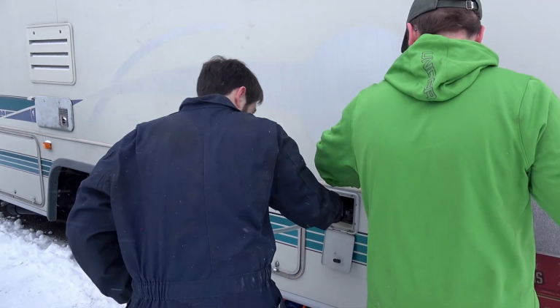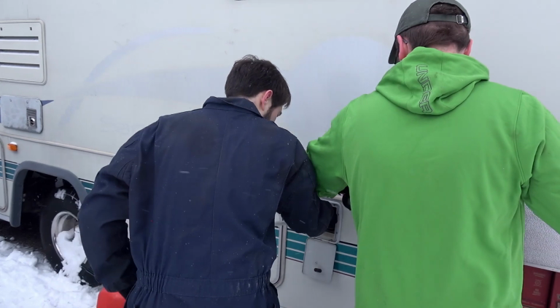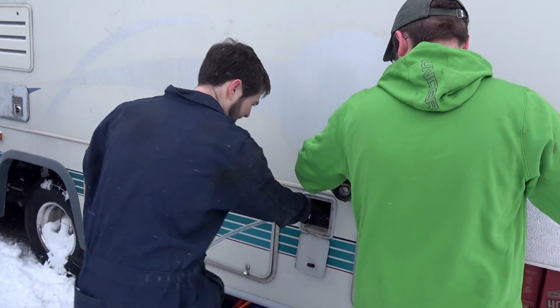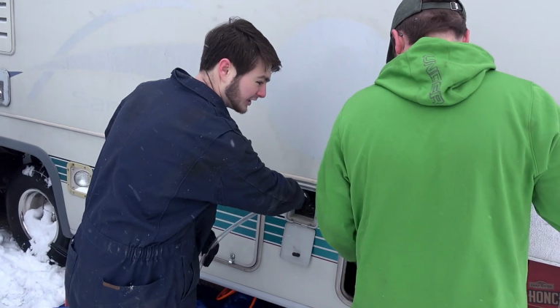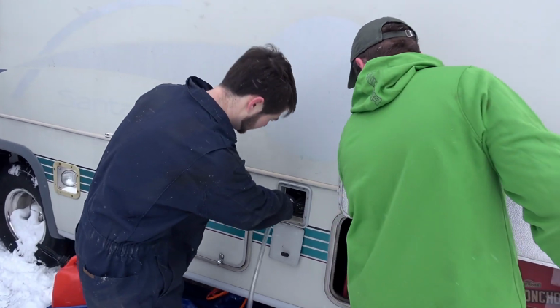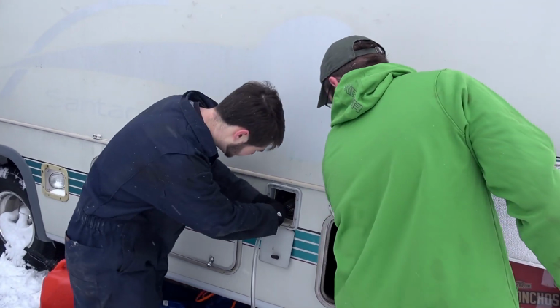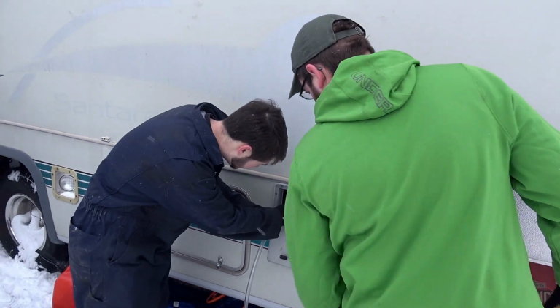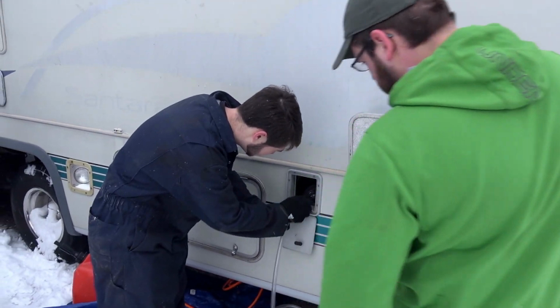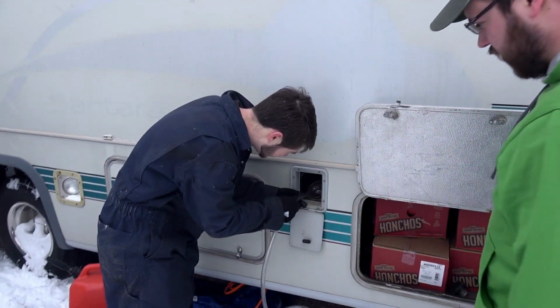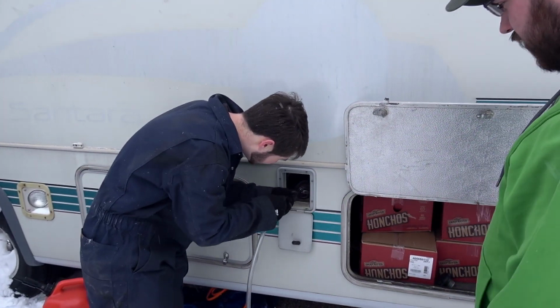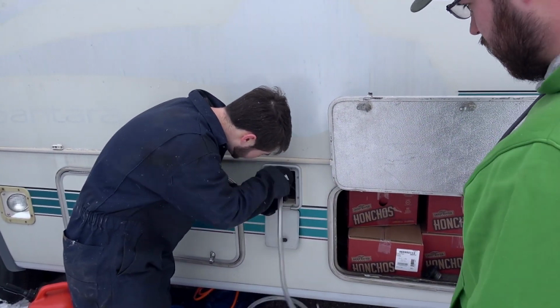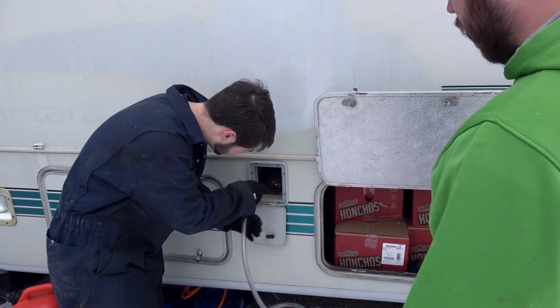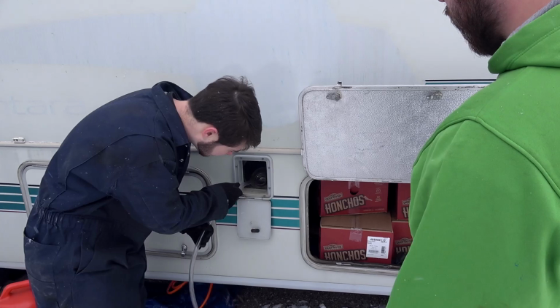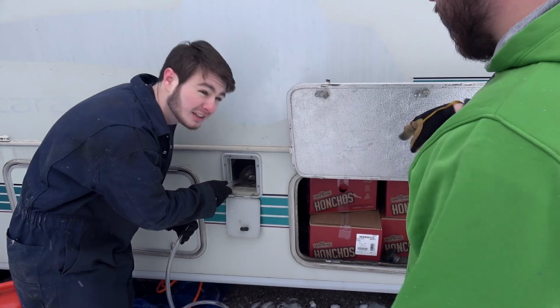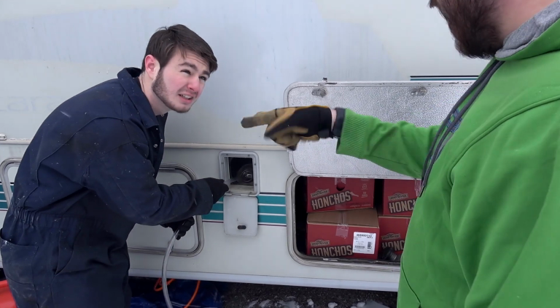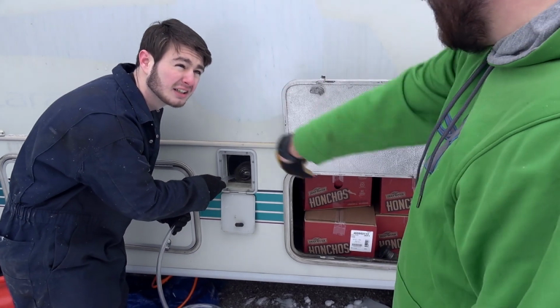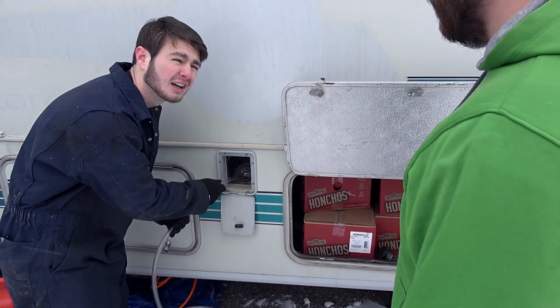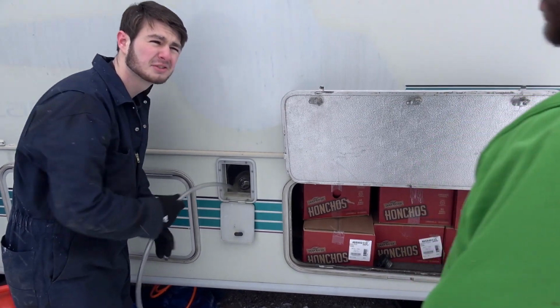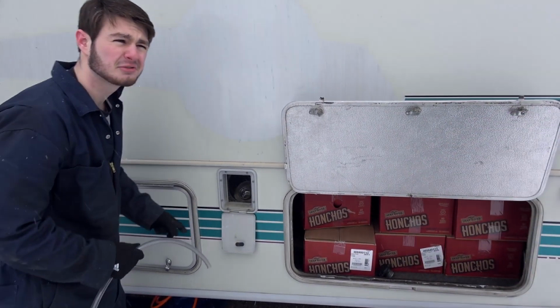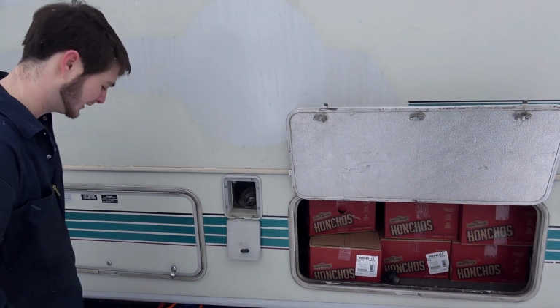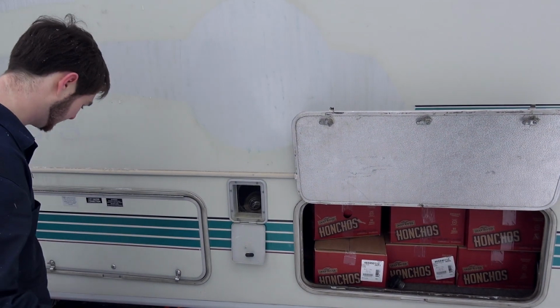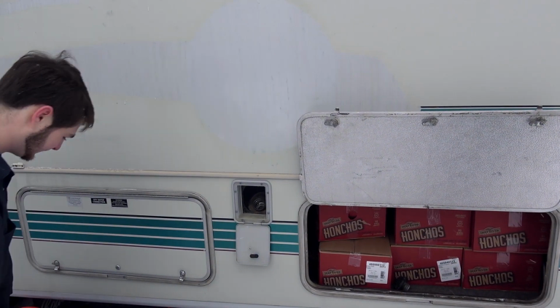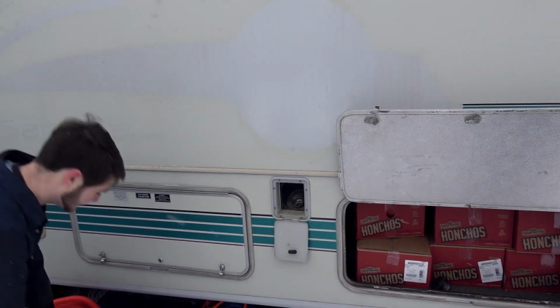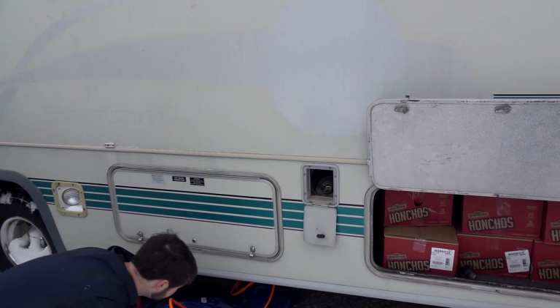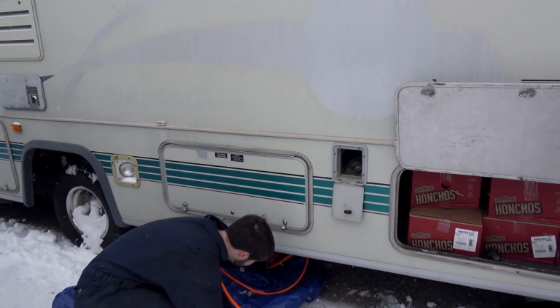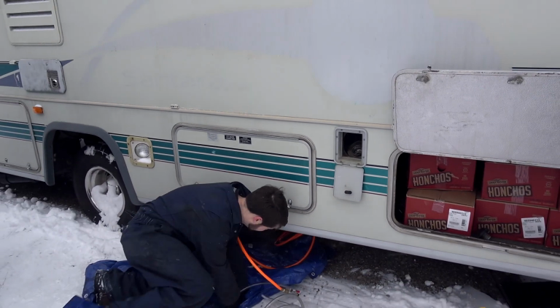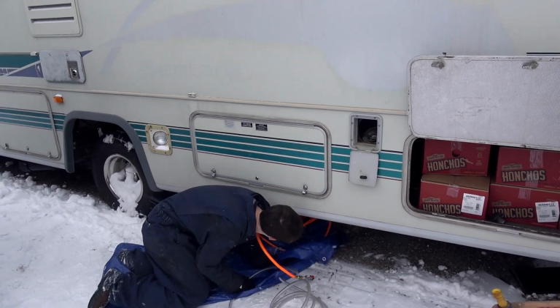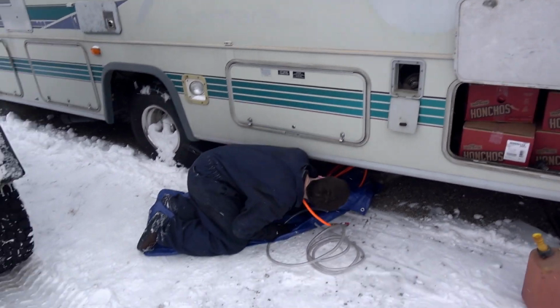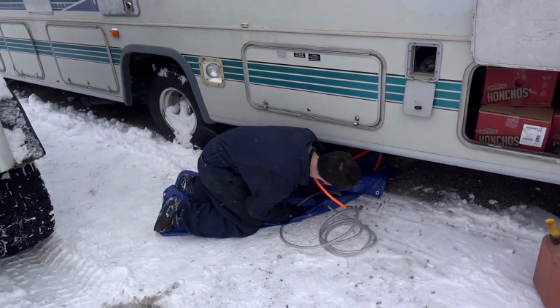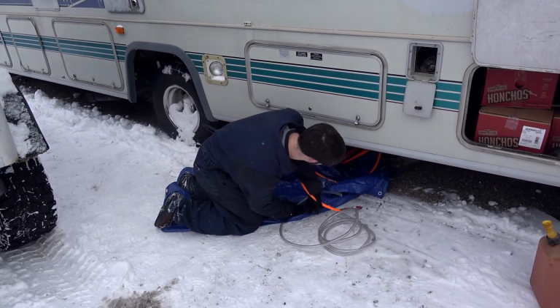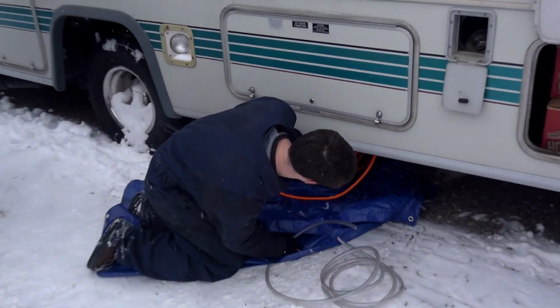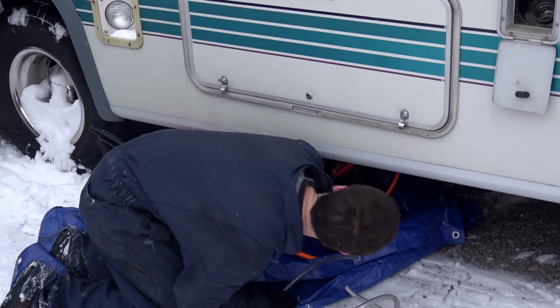It might have an anti-siphoning device. It goes down that way and then down, so we shouldn't go from here. Probably not. Yeah, probably could have told you that one.